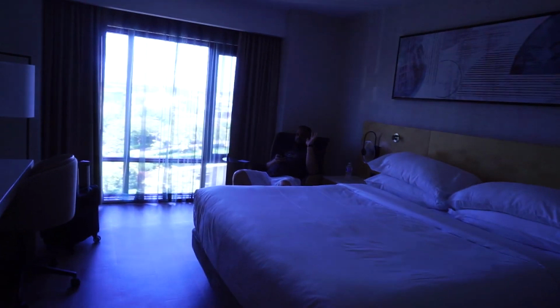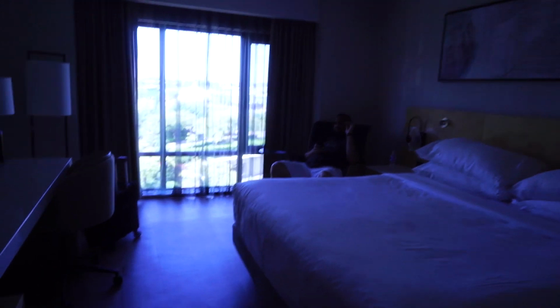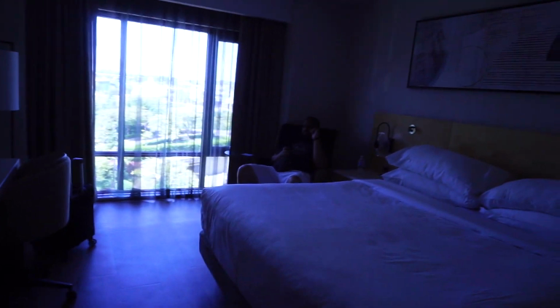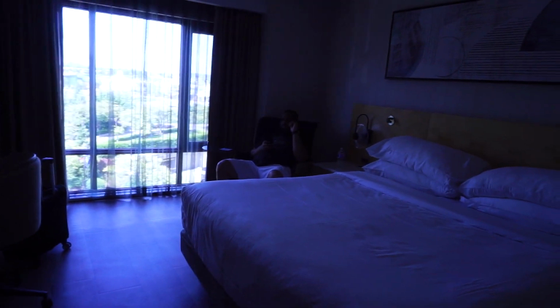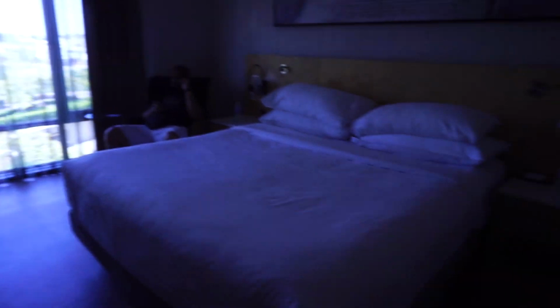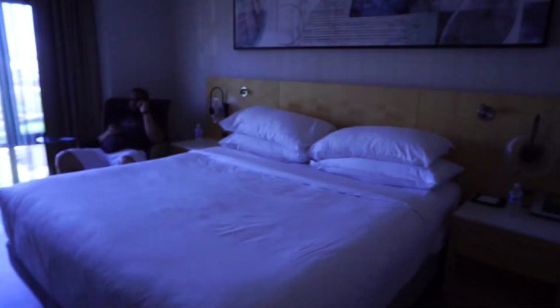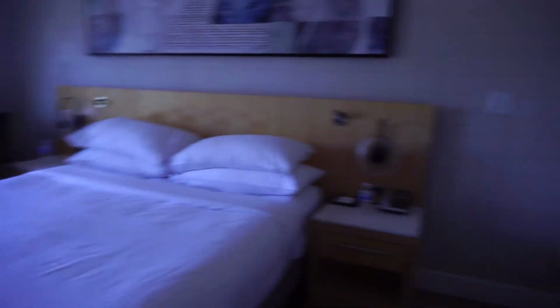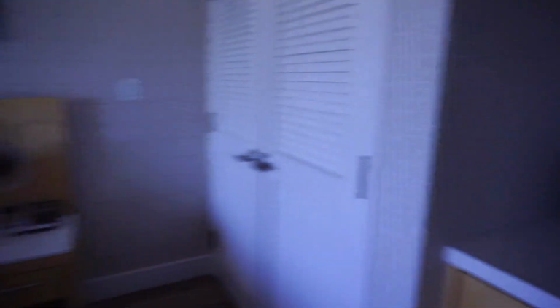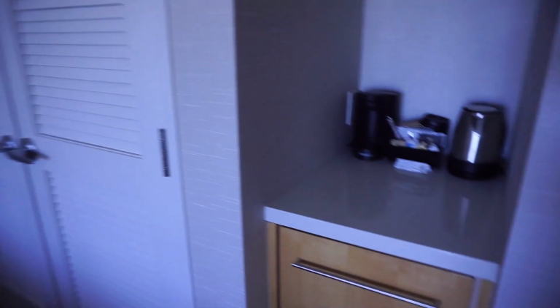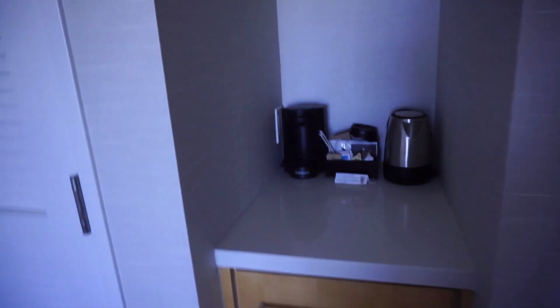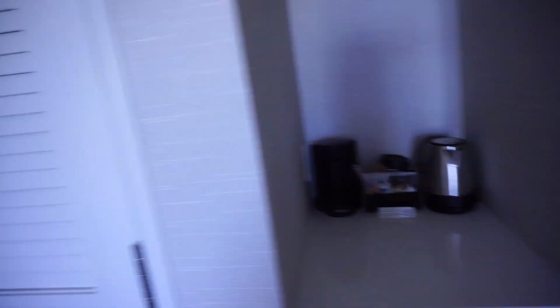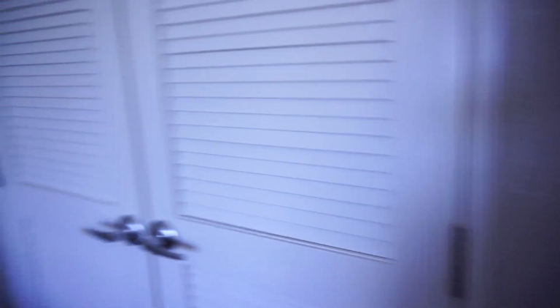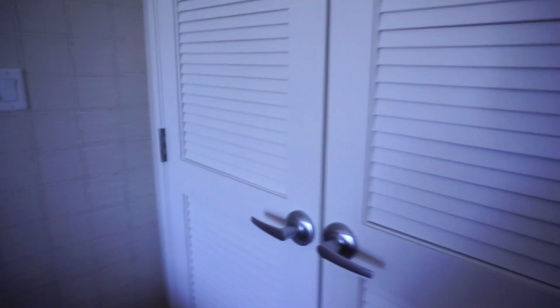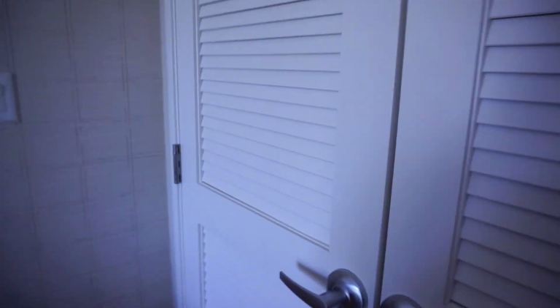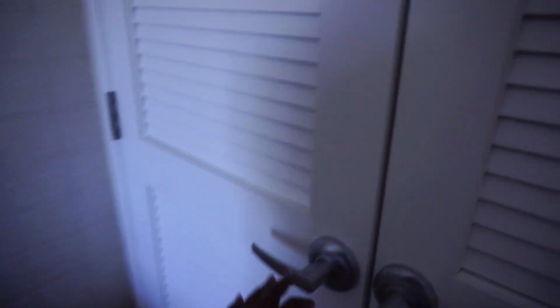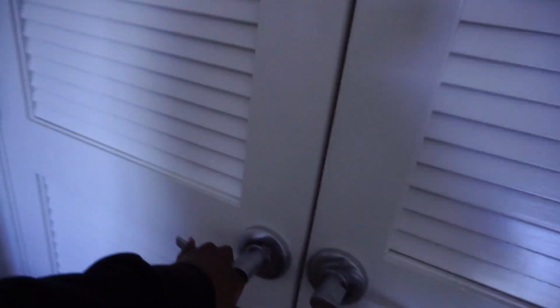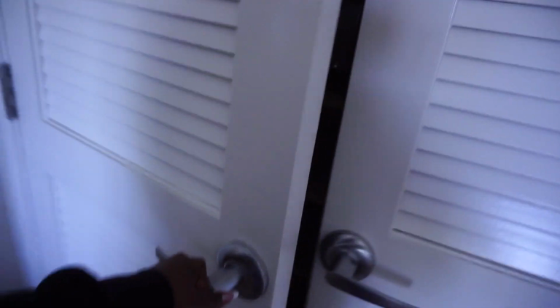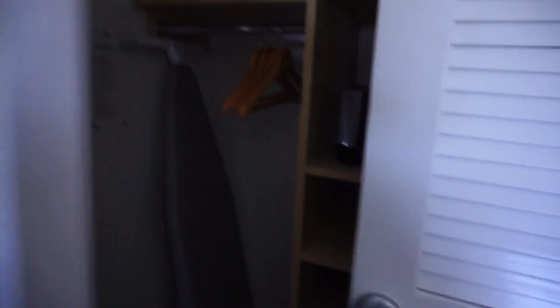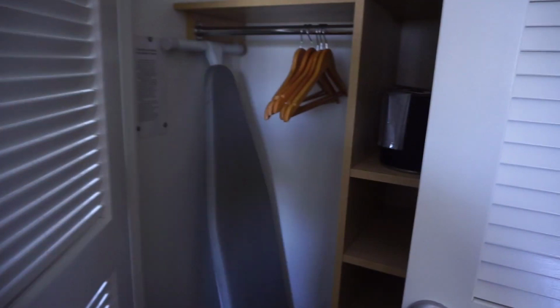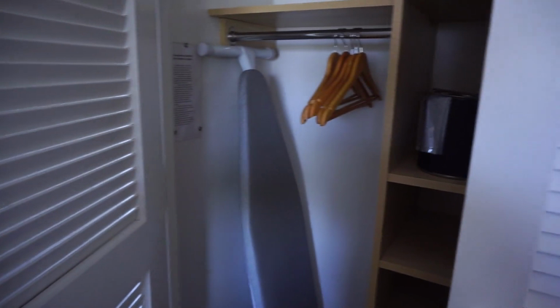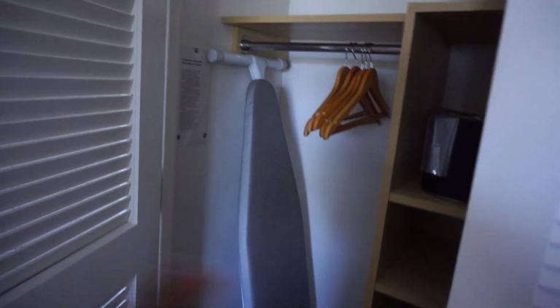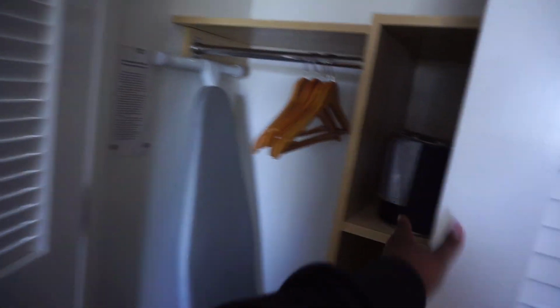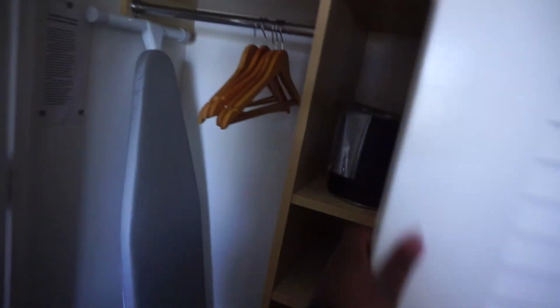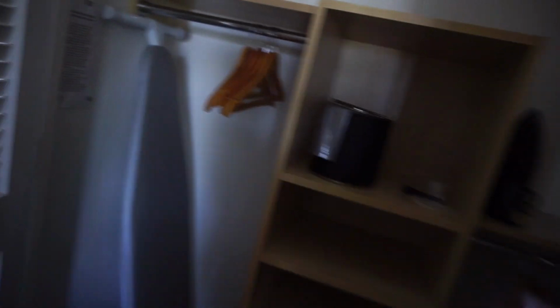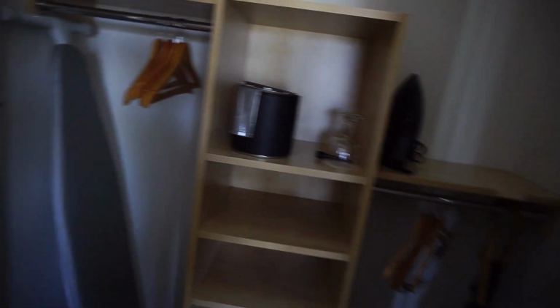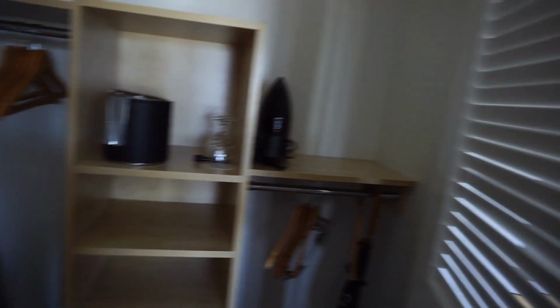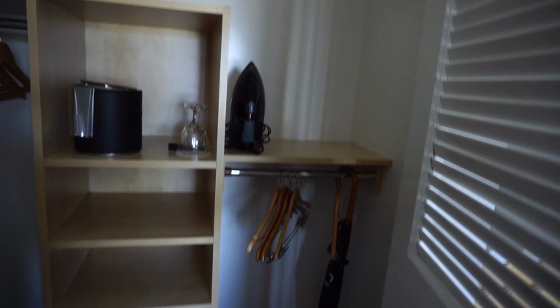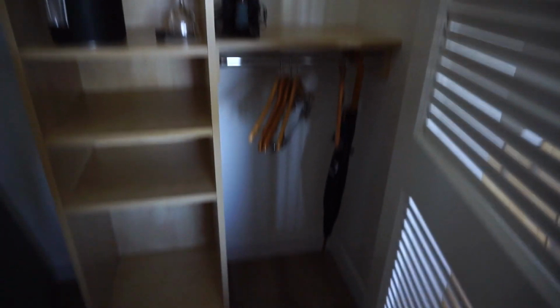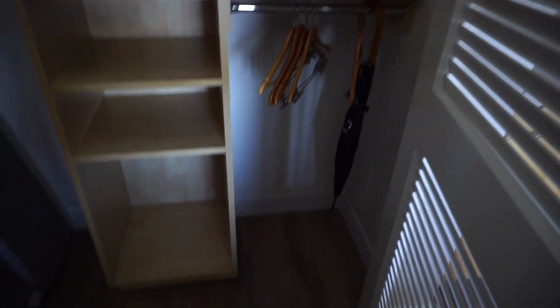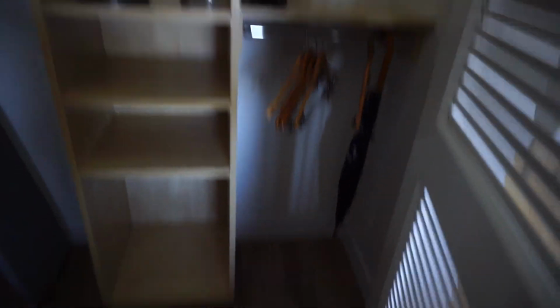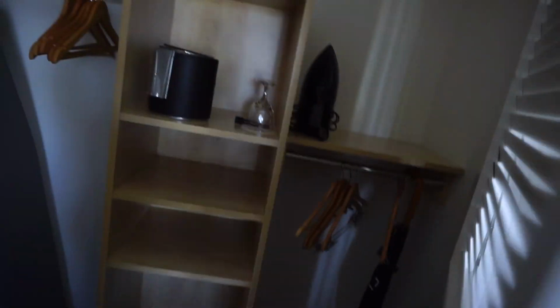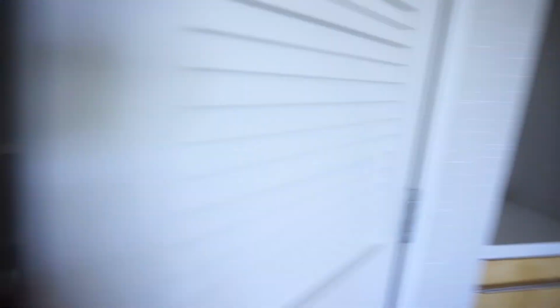That guy in the corner. Bed, little coffee section. I'm guessing this is your closet — standard closet, ice bucket, iron, to put all the things.